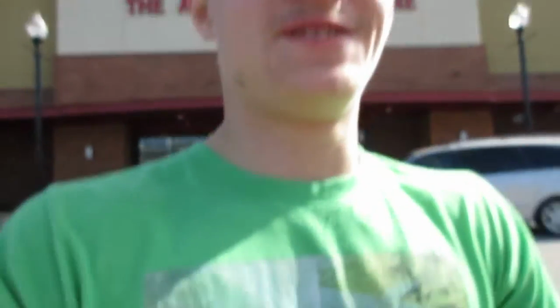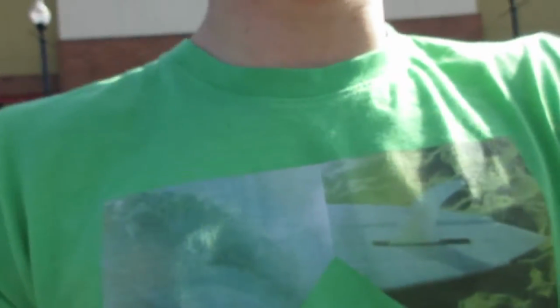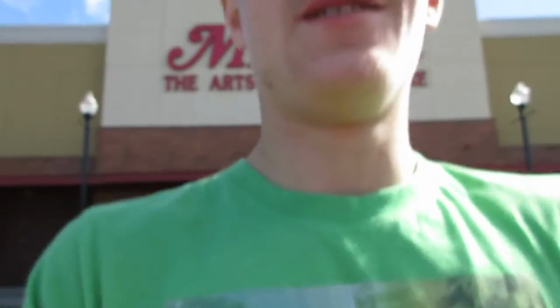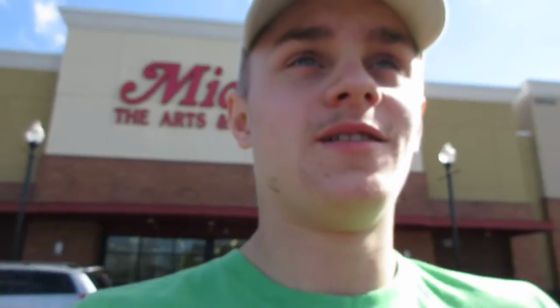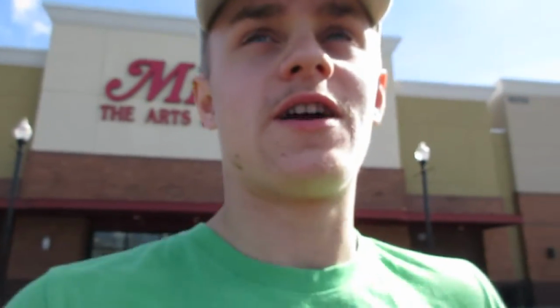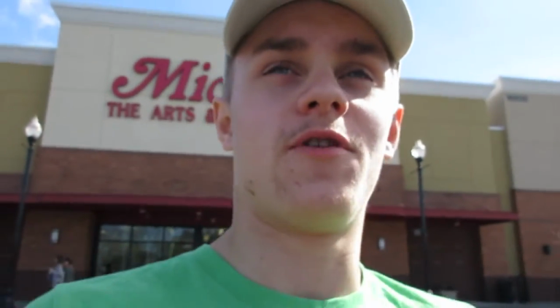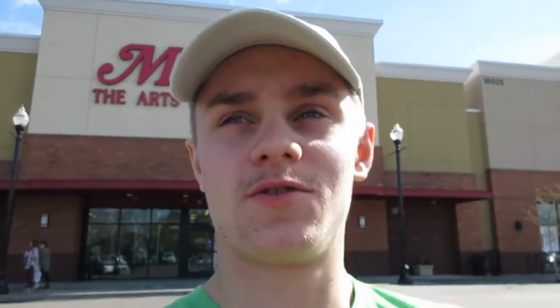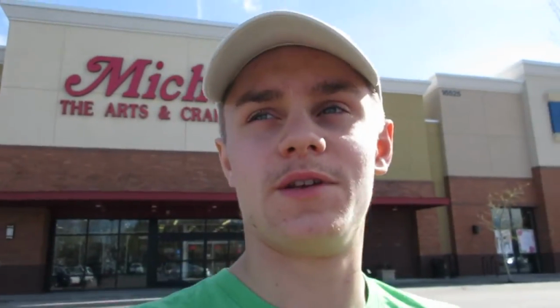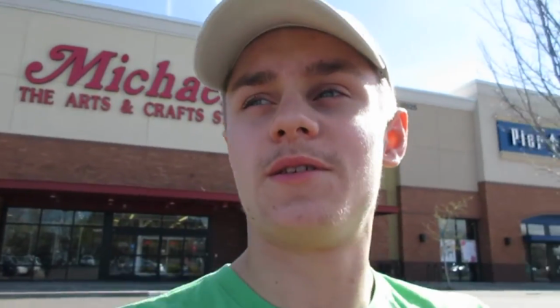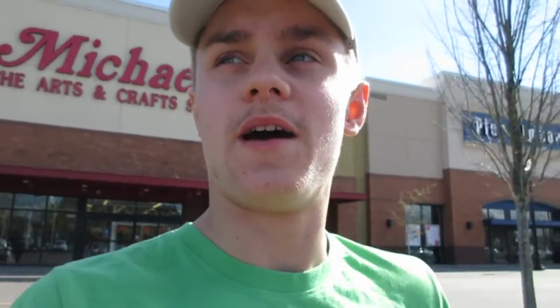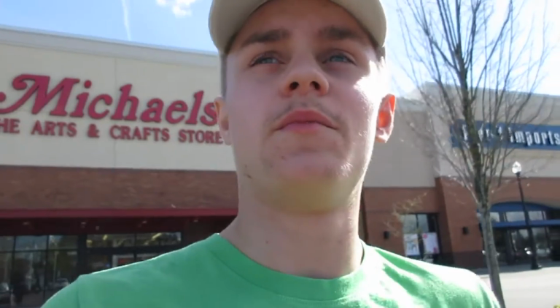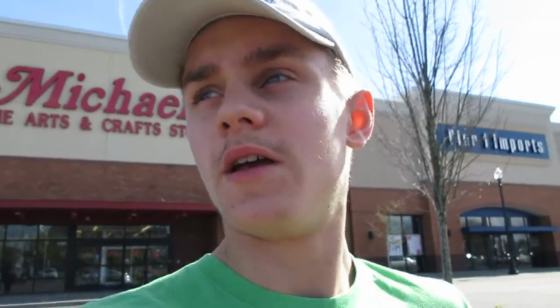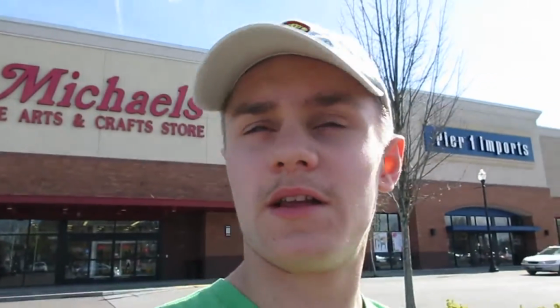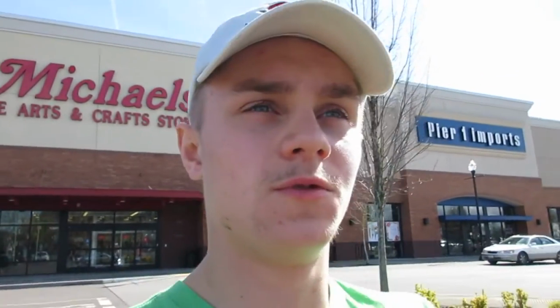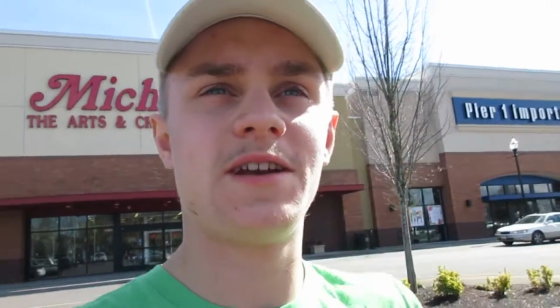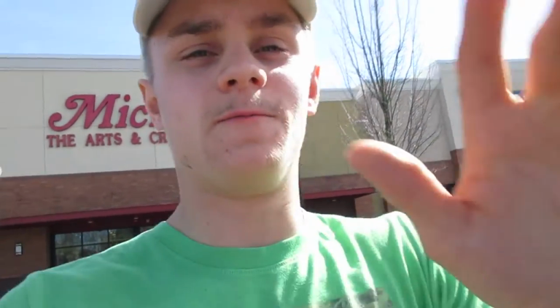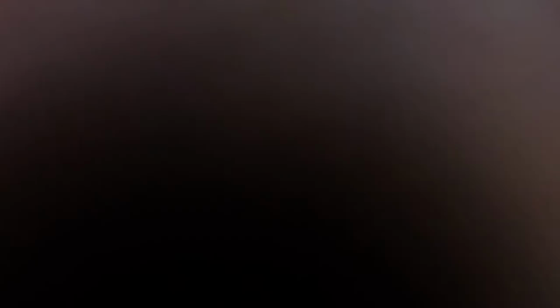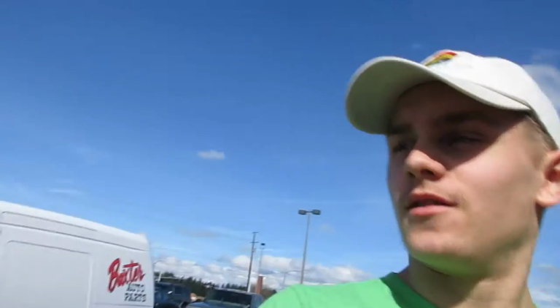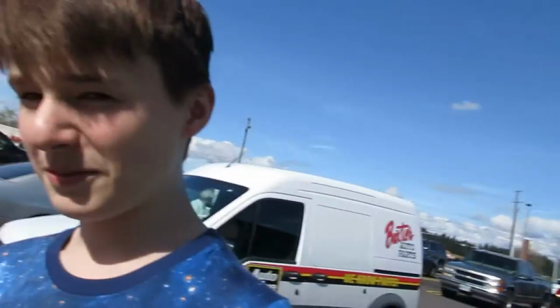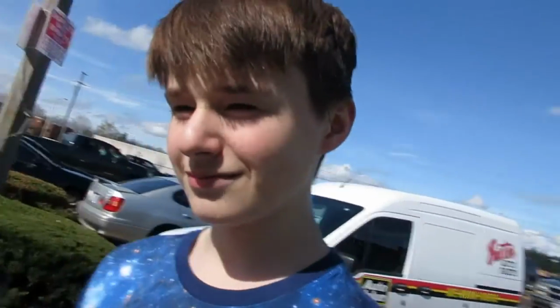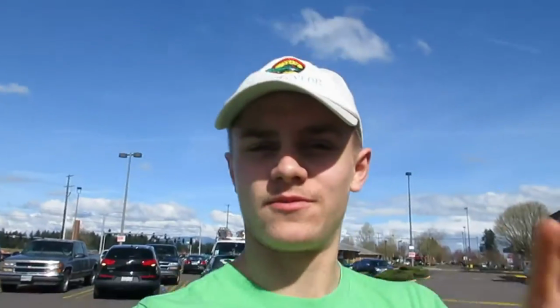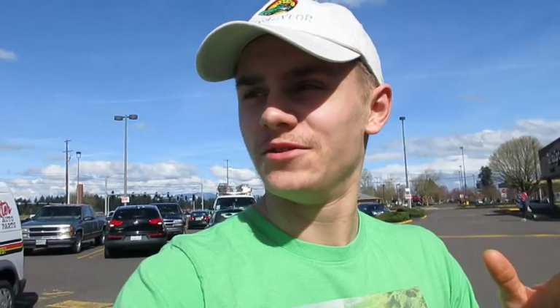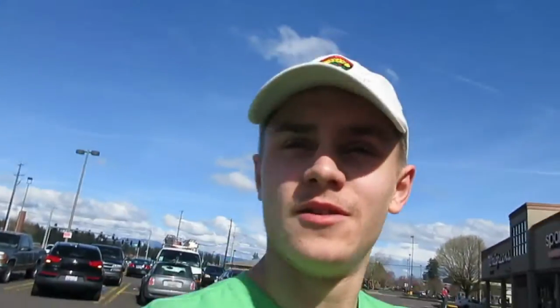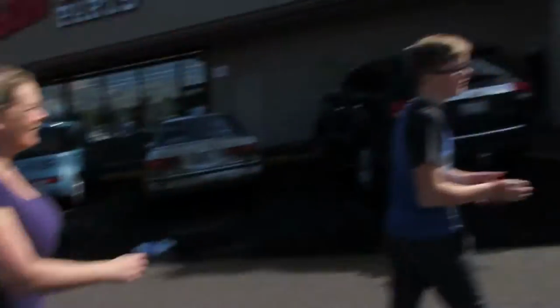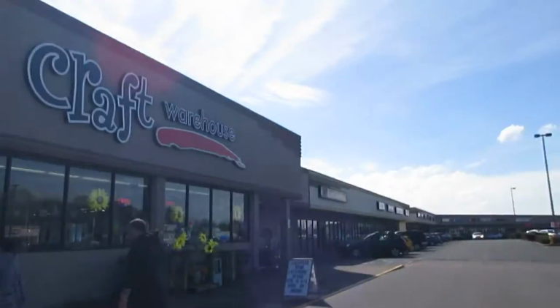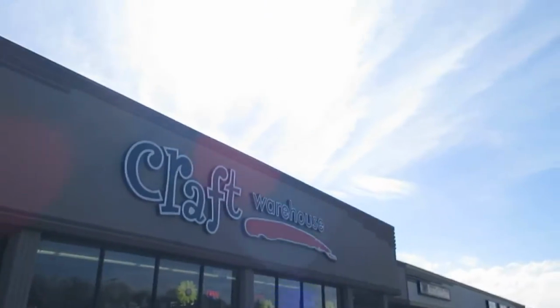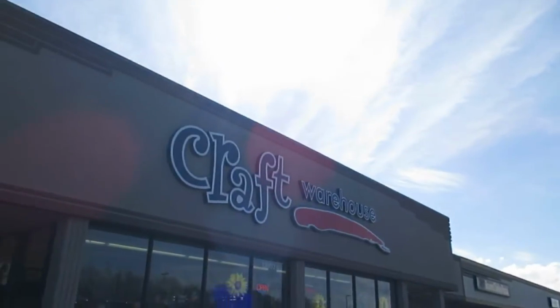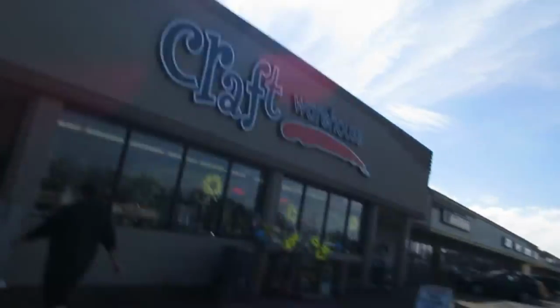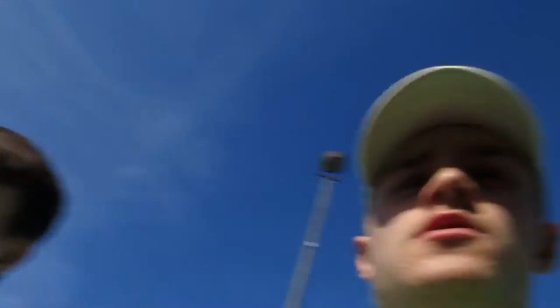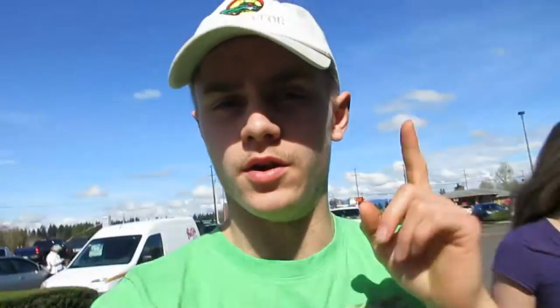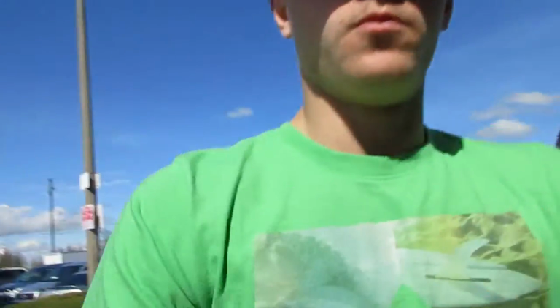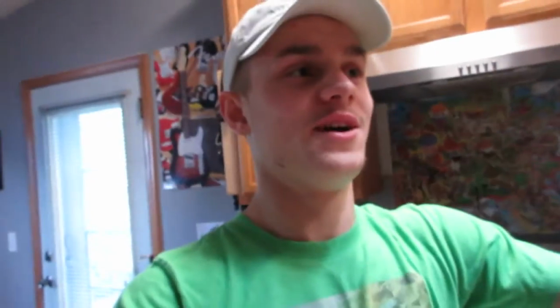We're on to Craft Warehouse. Hopefully they have them, and we'll see you guys then. Alright, Harry. Is it round two? Yep. Round two at the Craft Warehouse. Here we go.